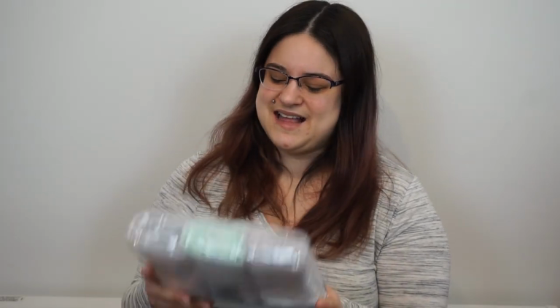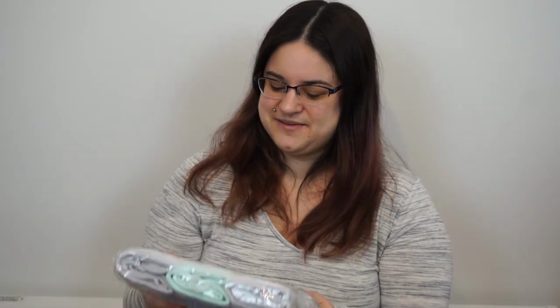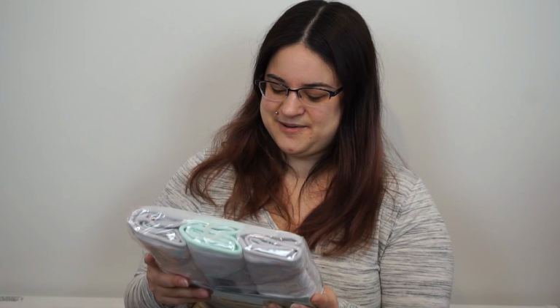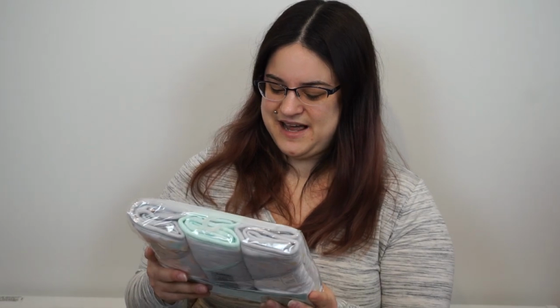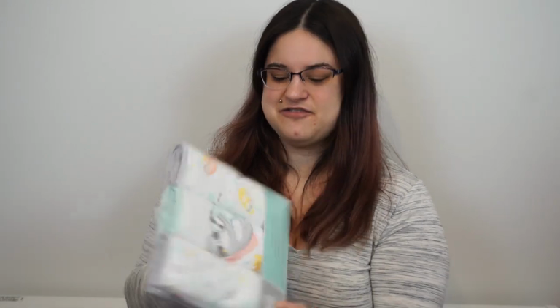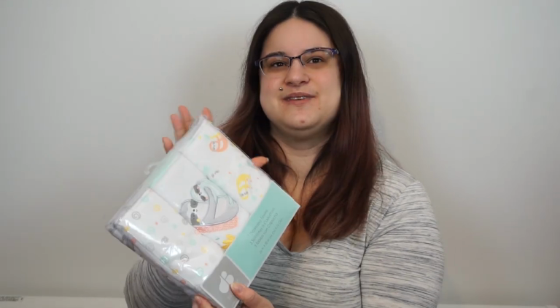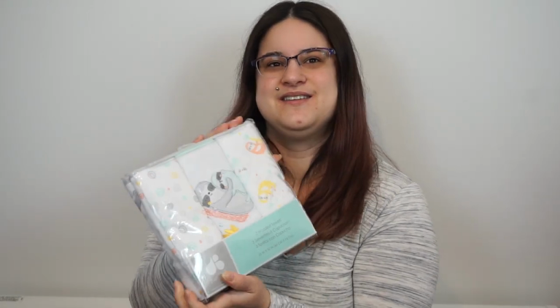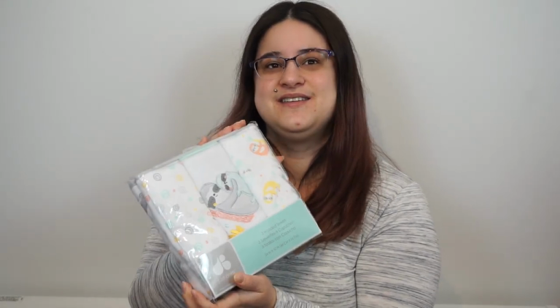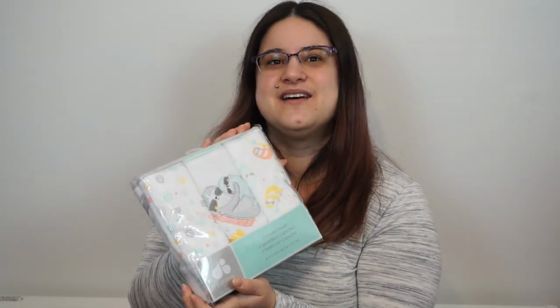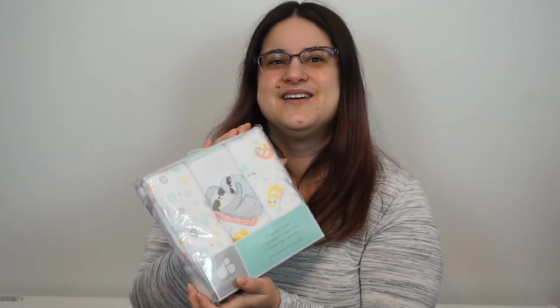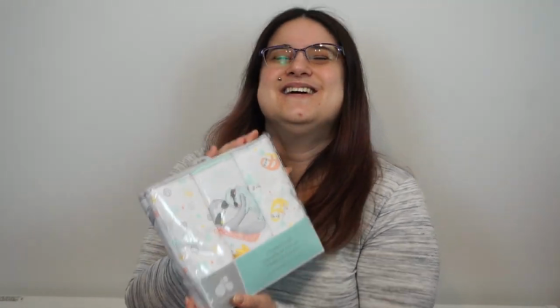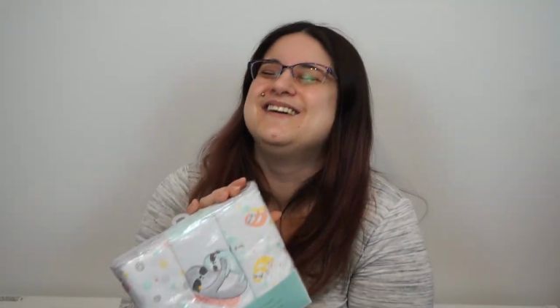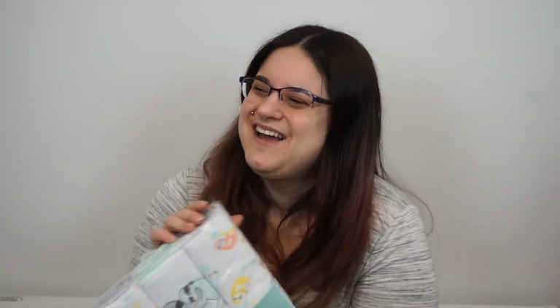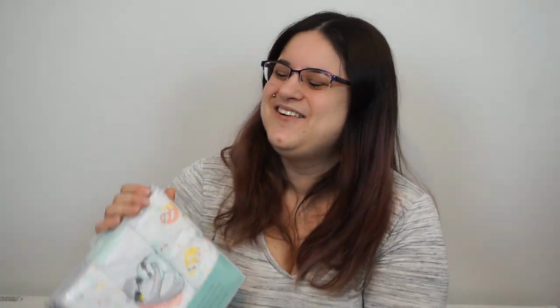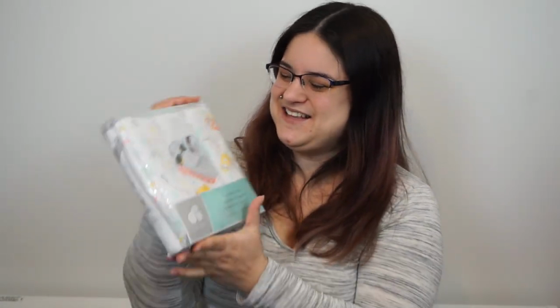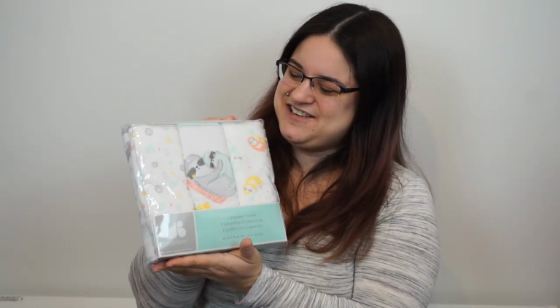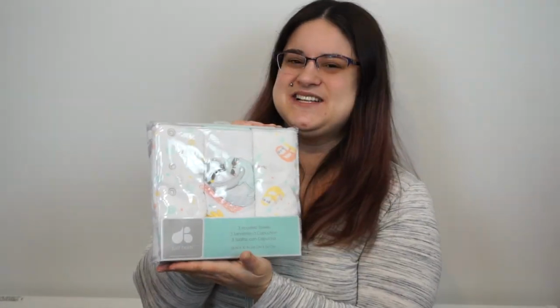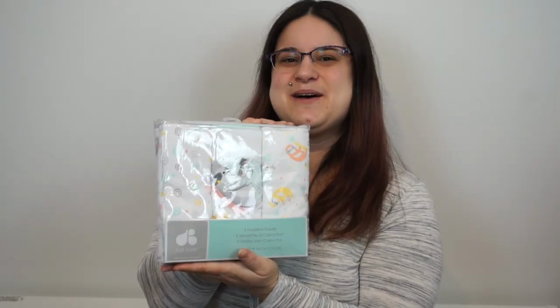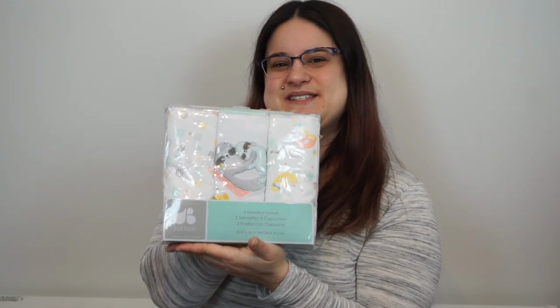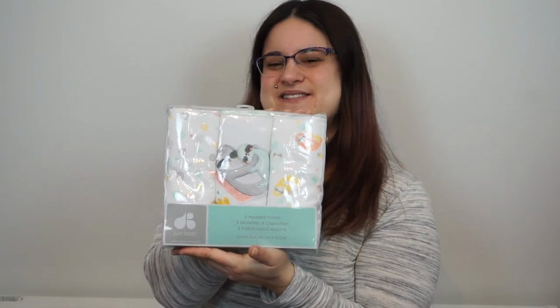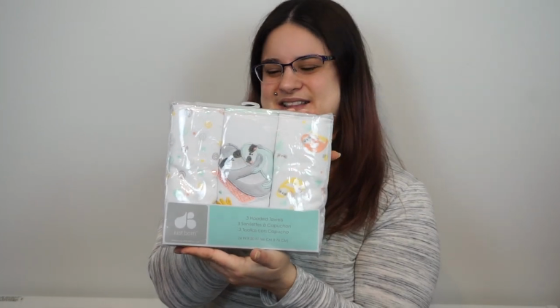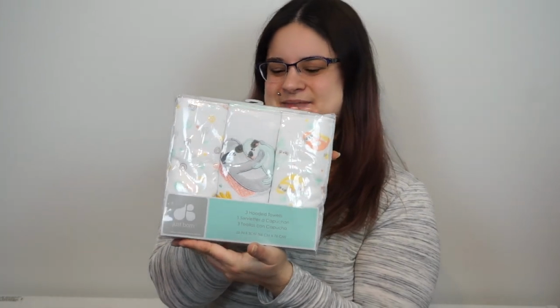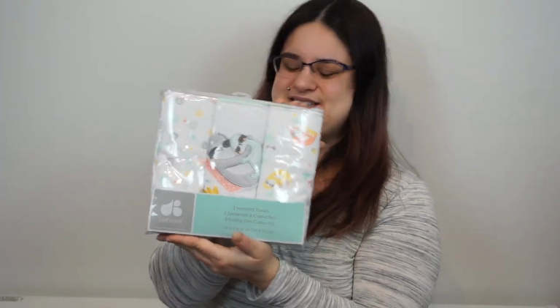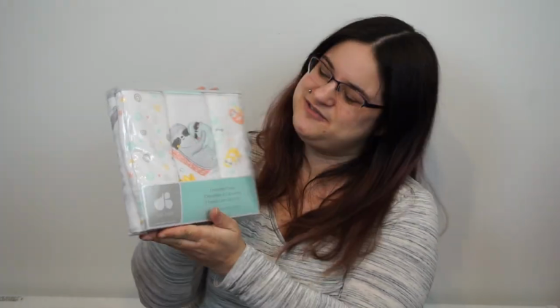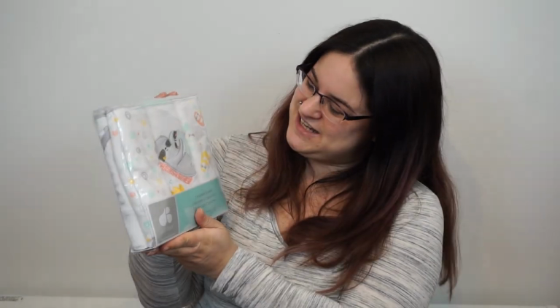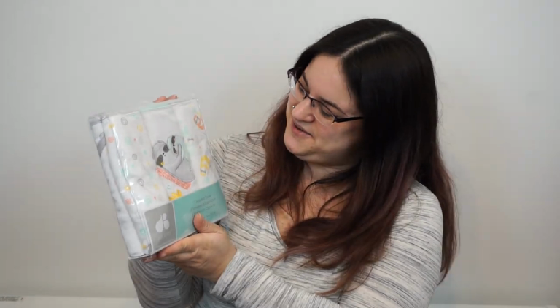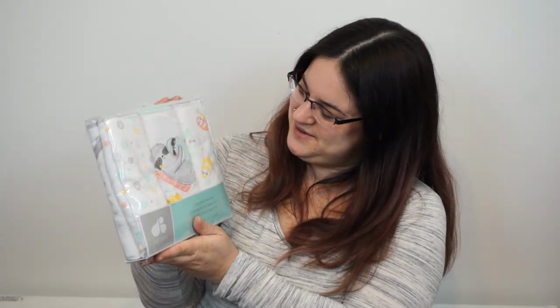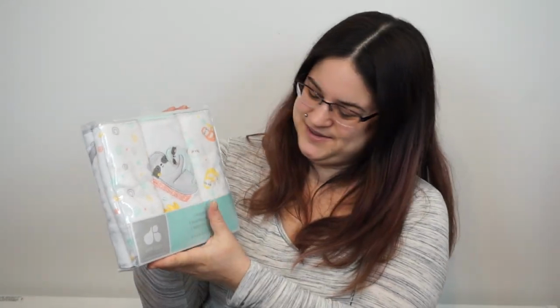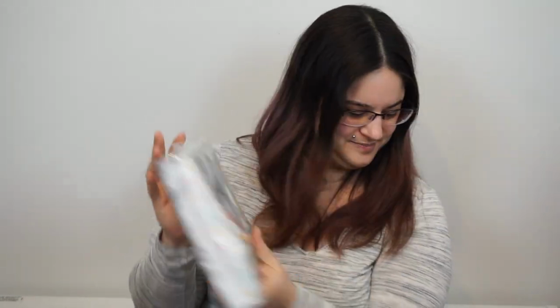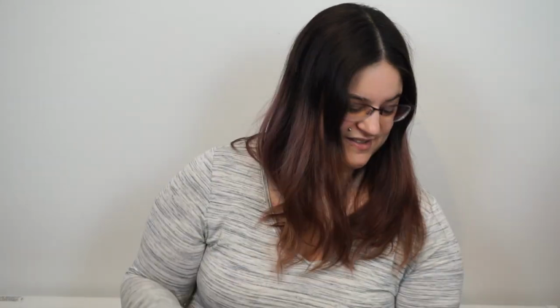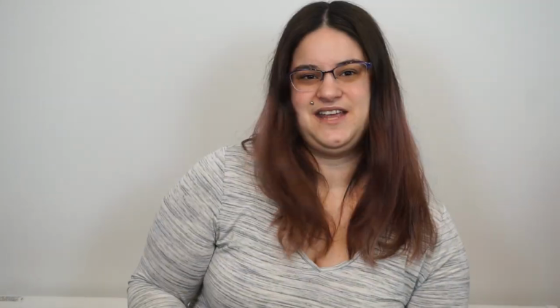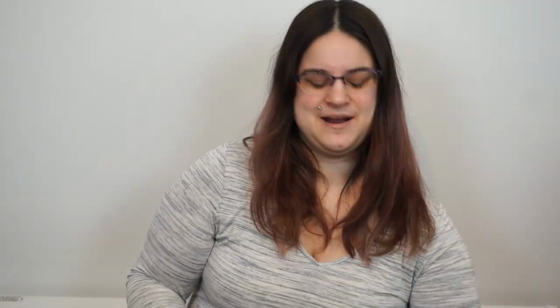Oh, grandma got it — that makes sense! And last from grandma, we have these three hooded towels with sloths on them. So freaking cute. Thank you grandma.